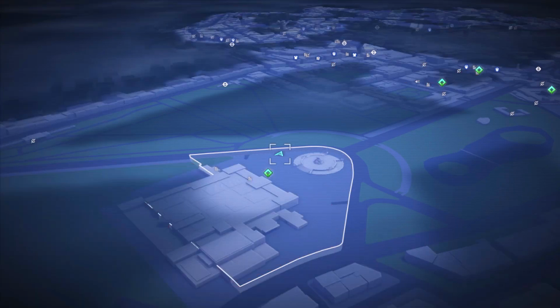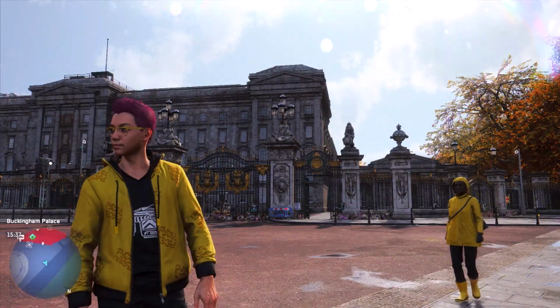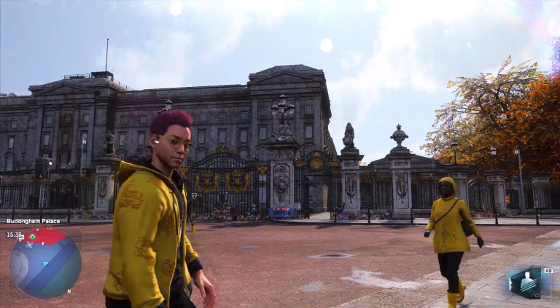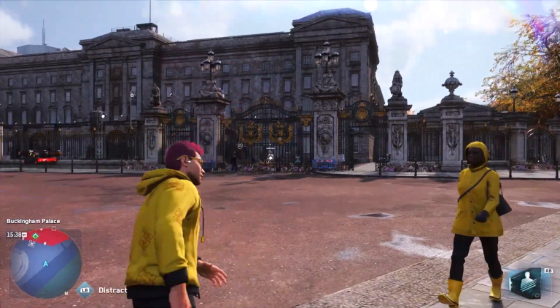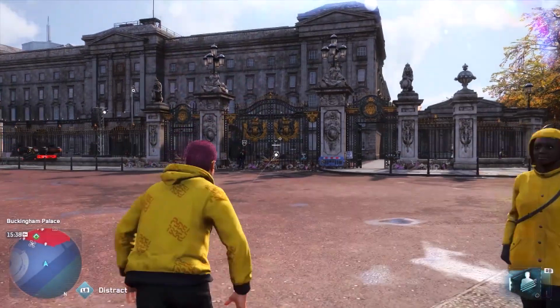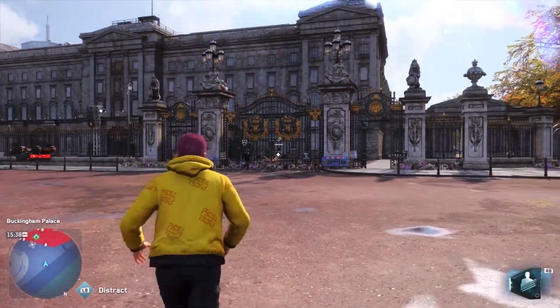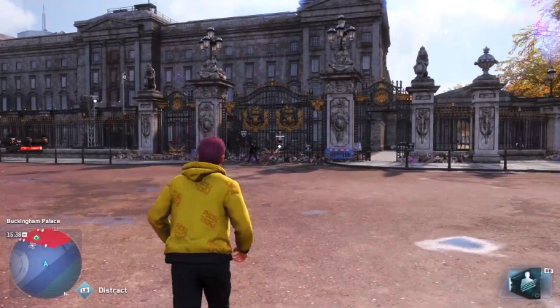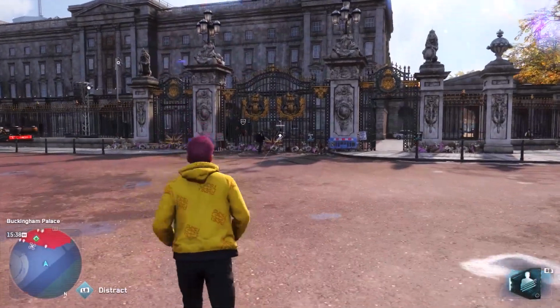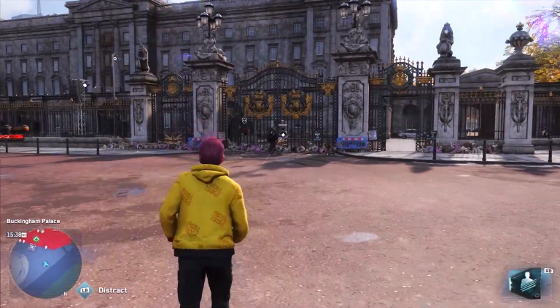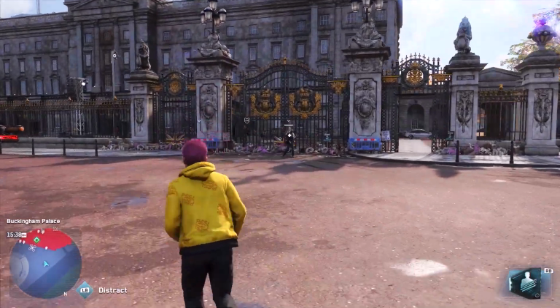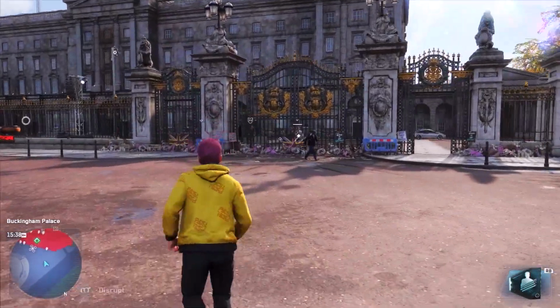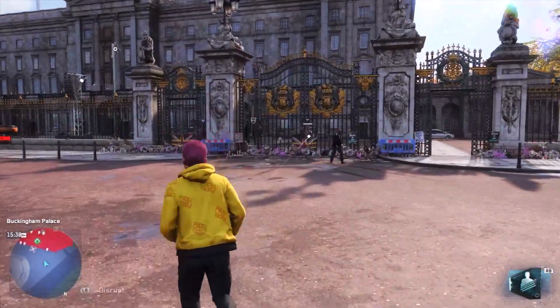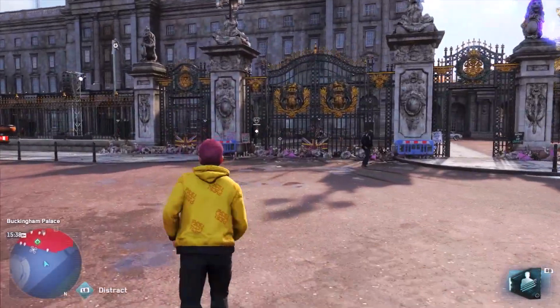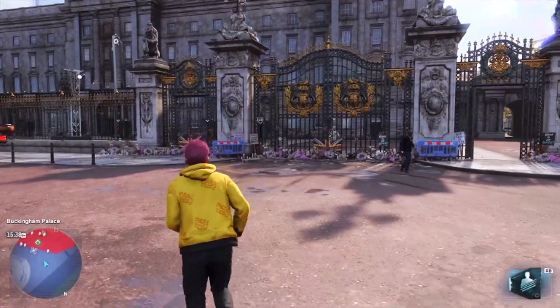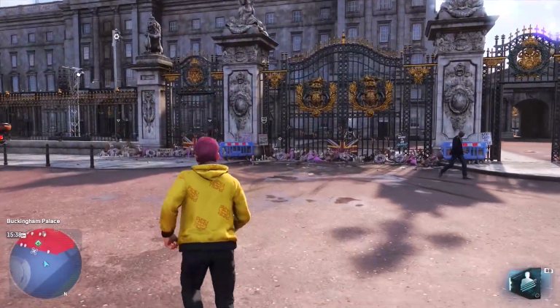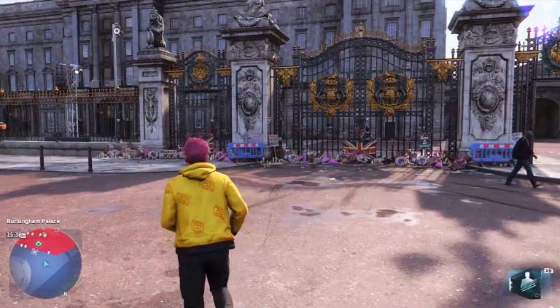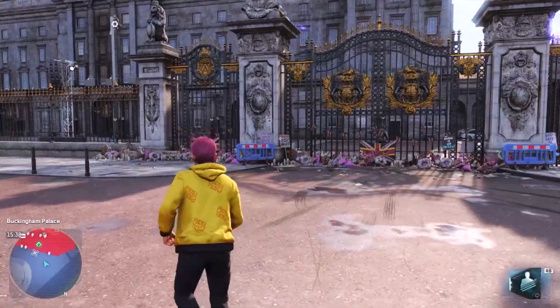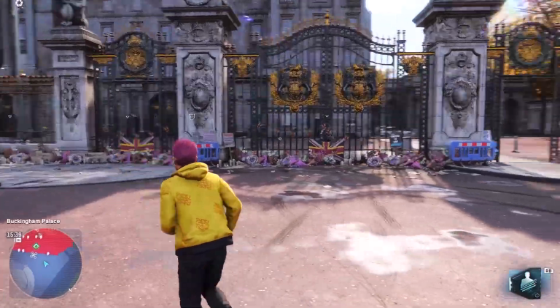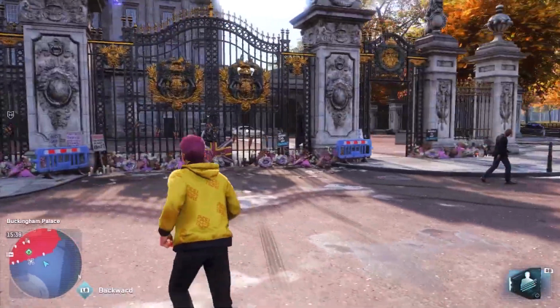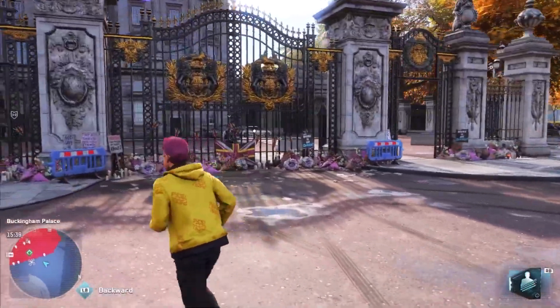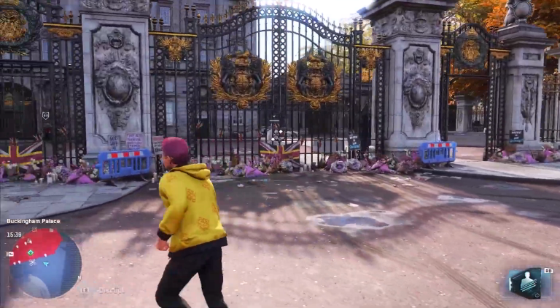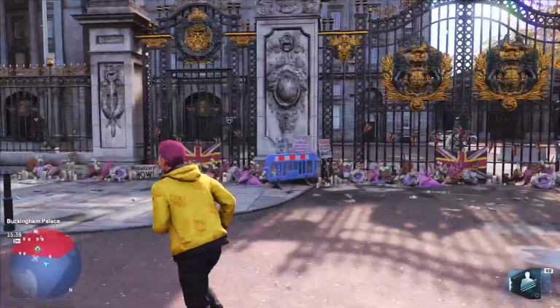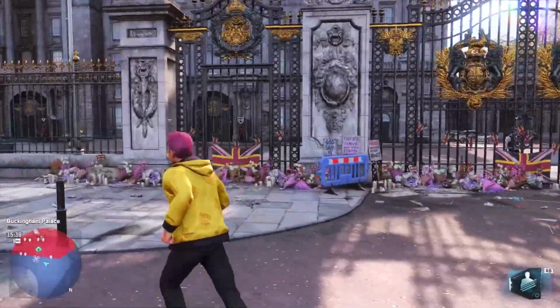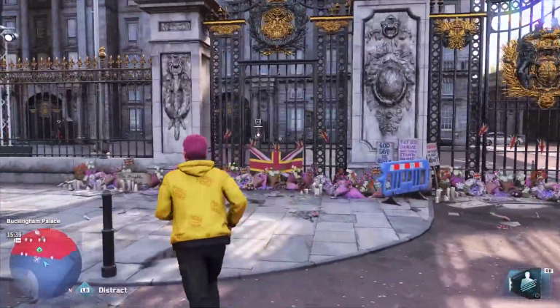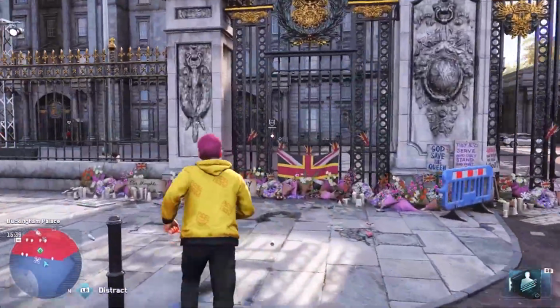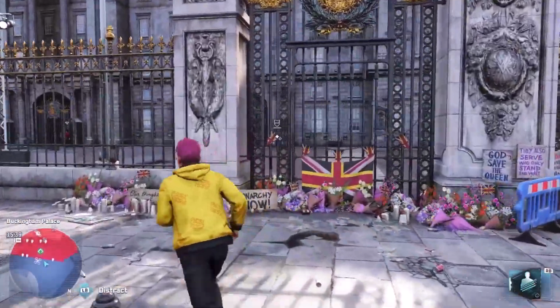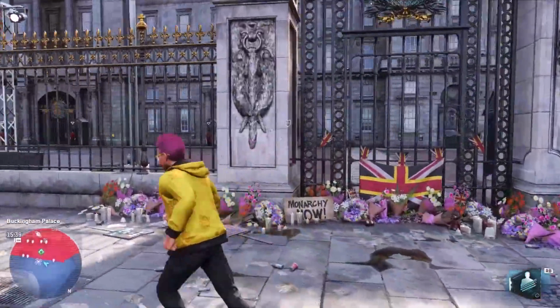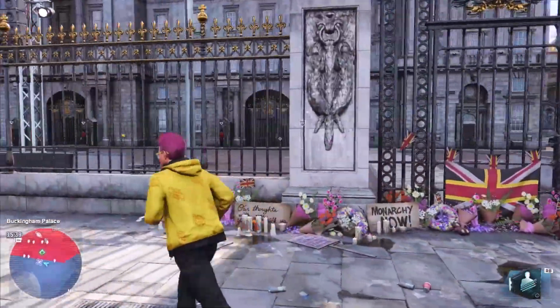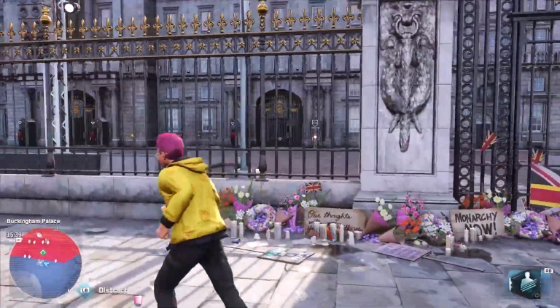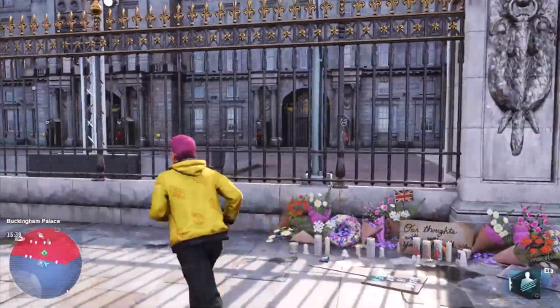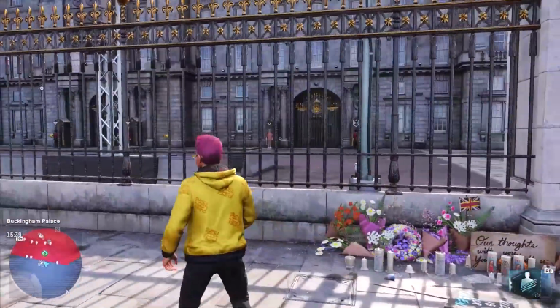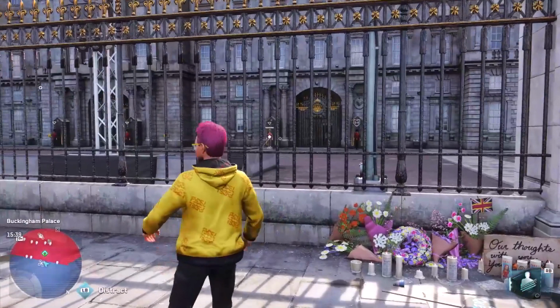Once you're here, you'll want to go up to the fence, but don't go inside. That's the restricted area we'll go to at the end of this video. What we want to do is recruit one of these guards.